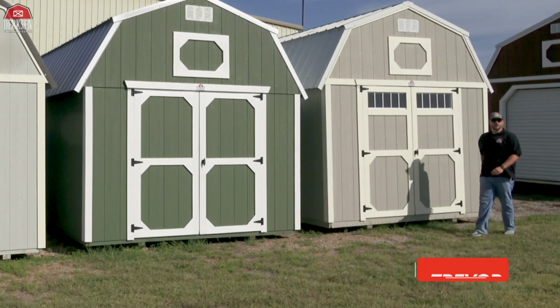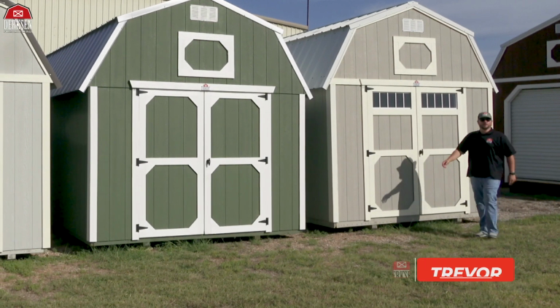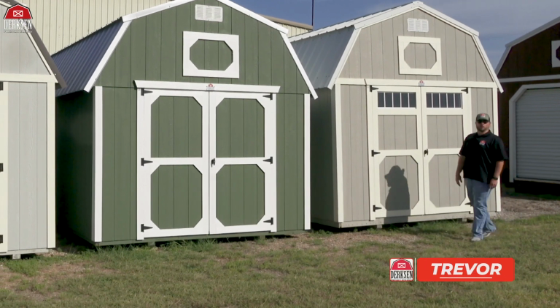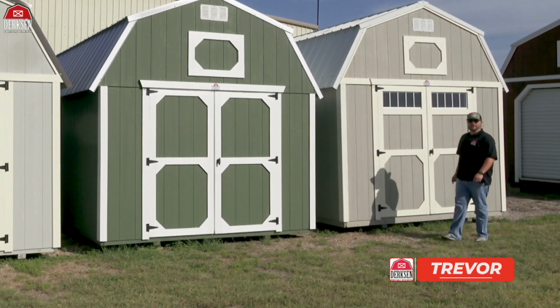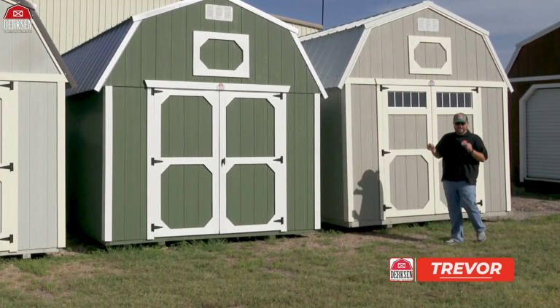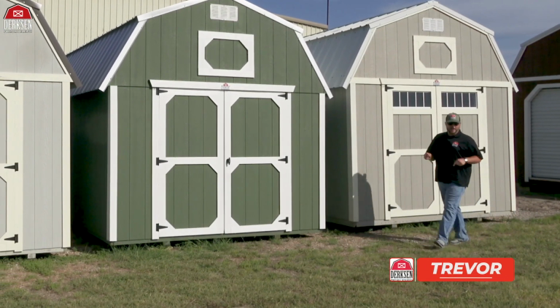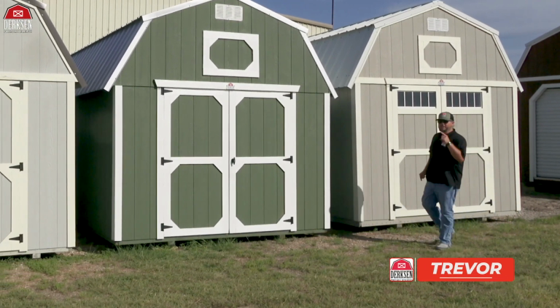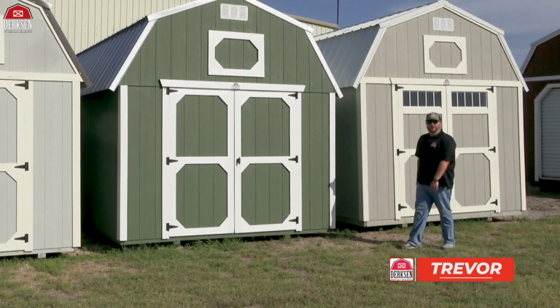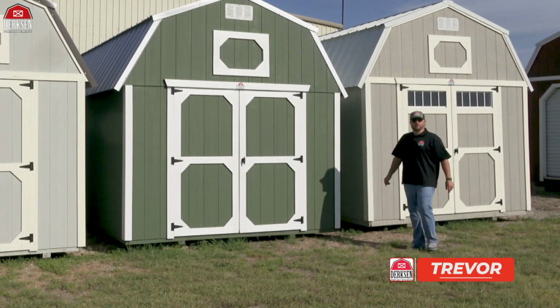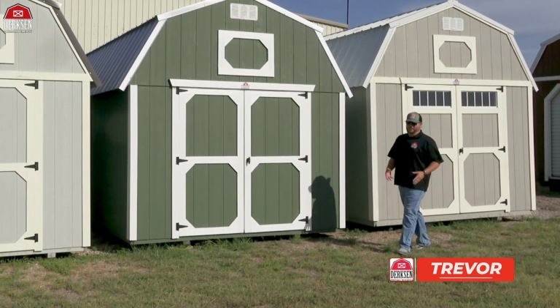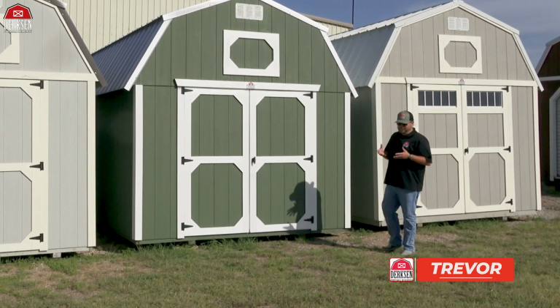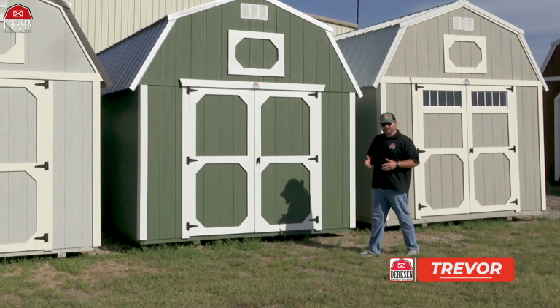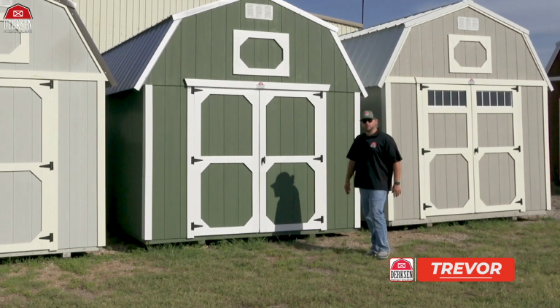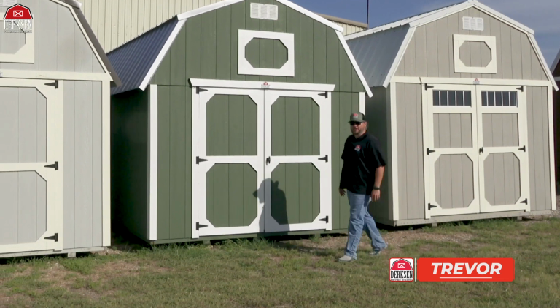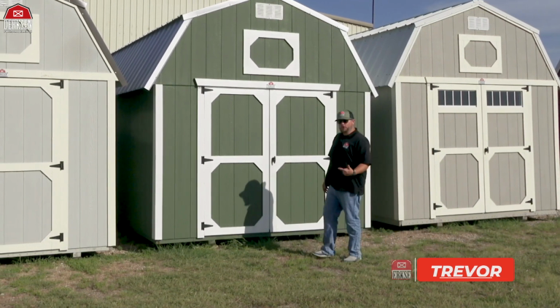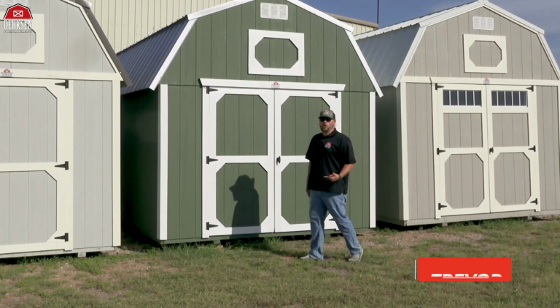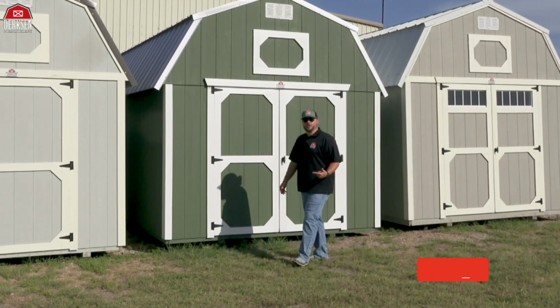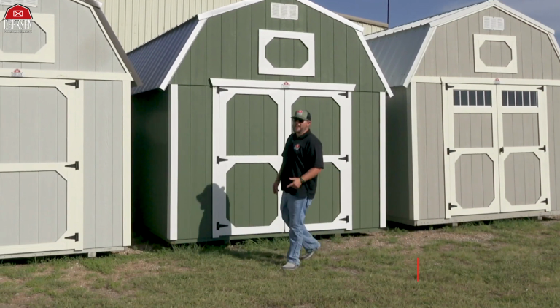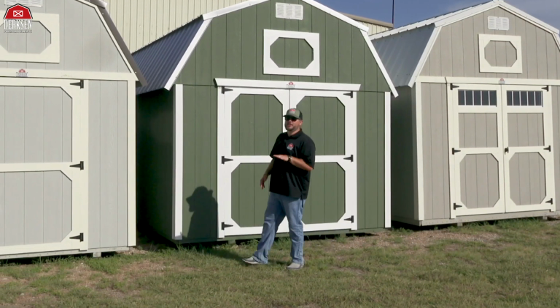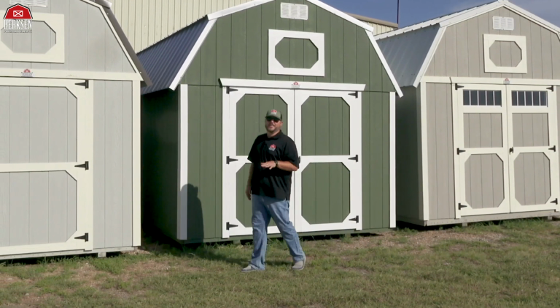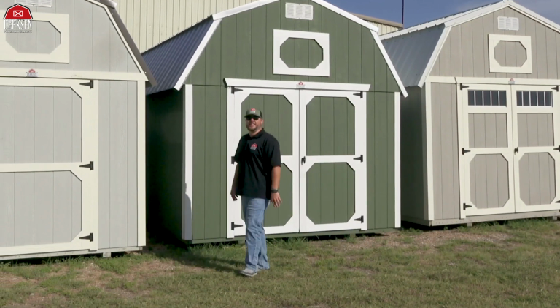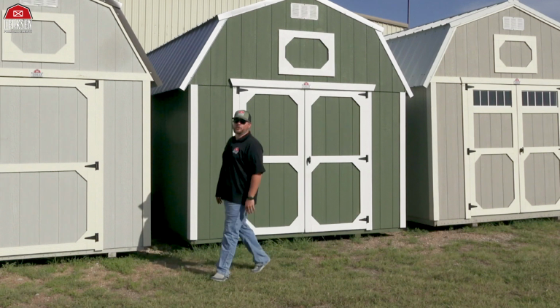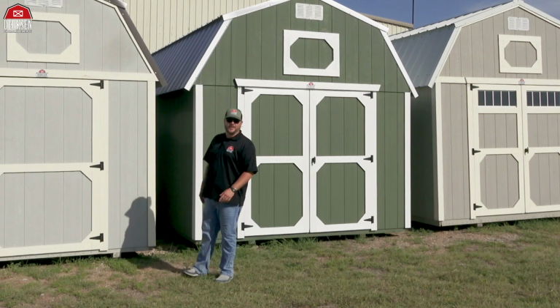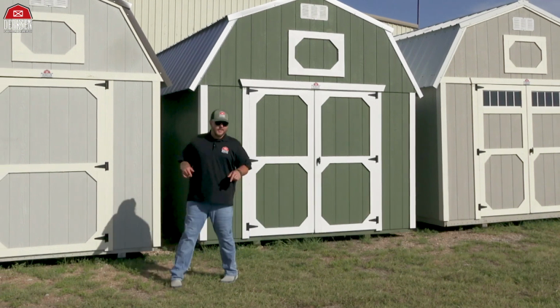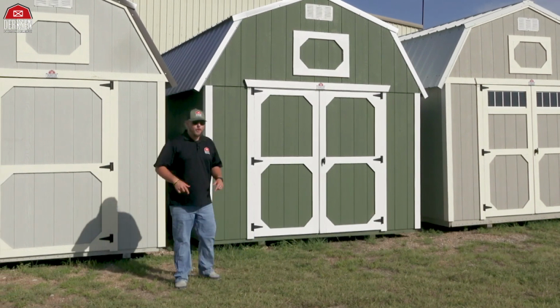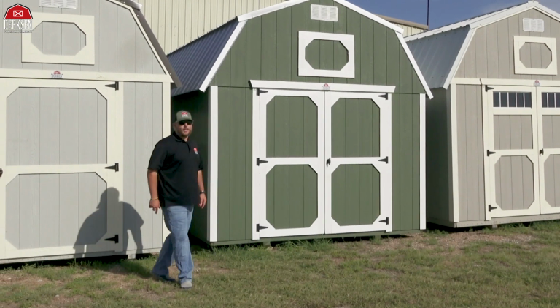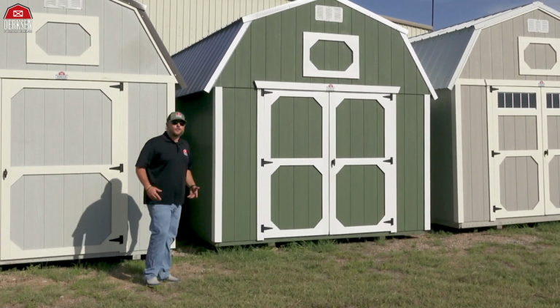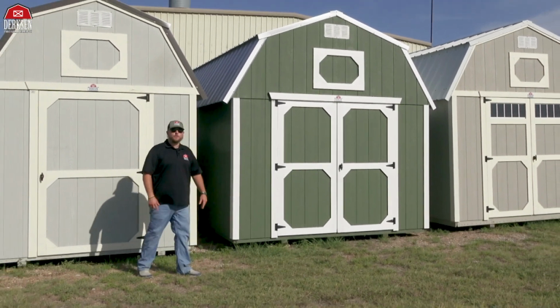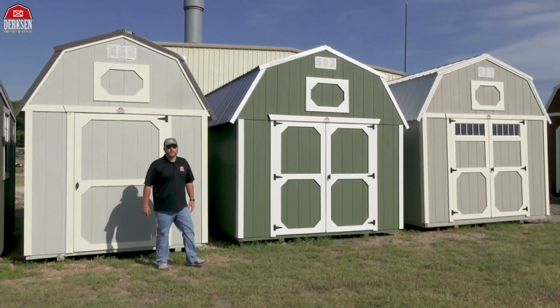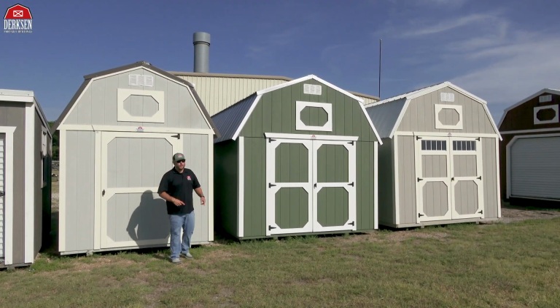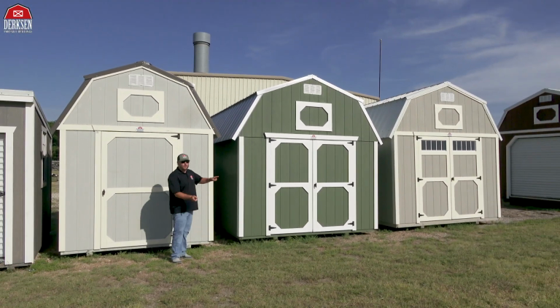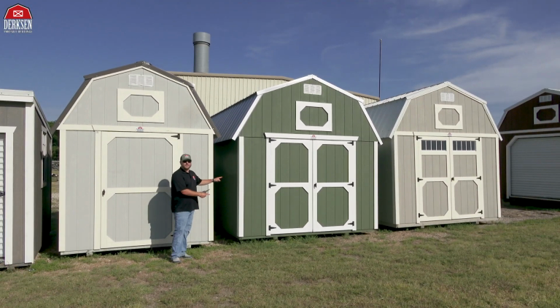Fran Sturm here with Dirksen Portal Buildings, and today we're going to take a look at a Dirksen building that comes in at a fantastic price, built with quality materials, and makes a great addition to any outdoor space. Today we're going to take a look at Dirksen's Best Value Wood Lofted Barns.